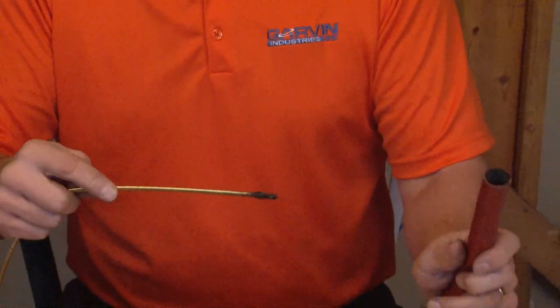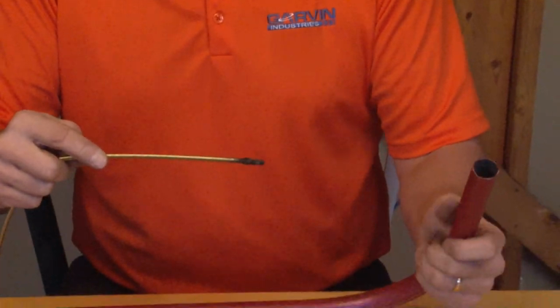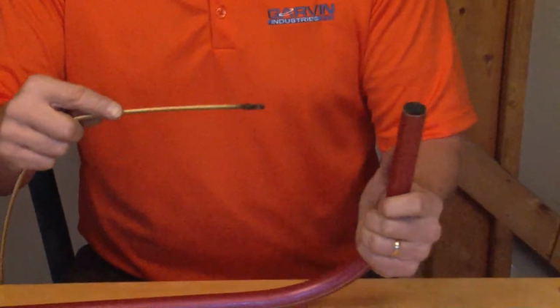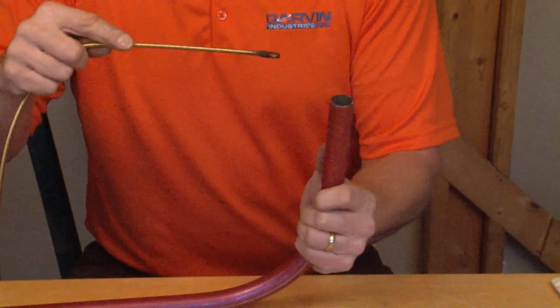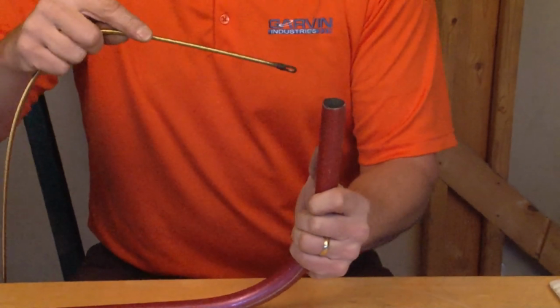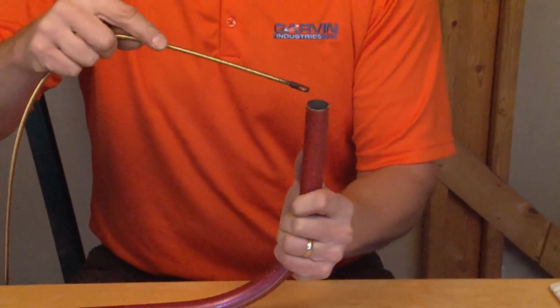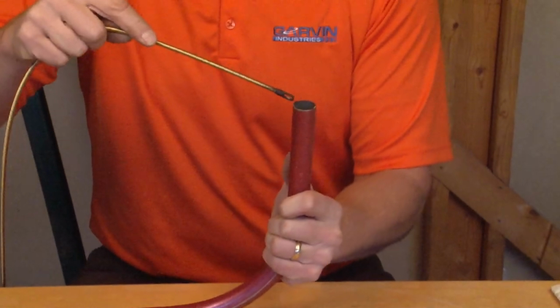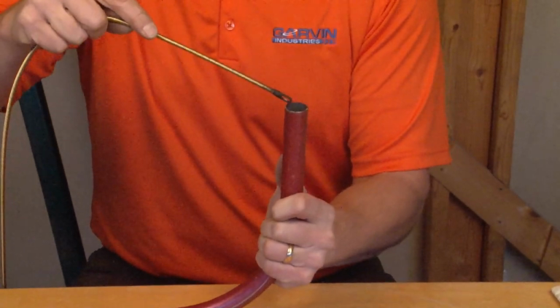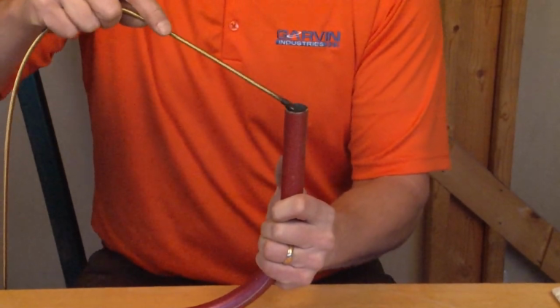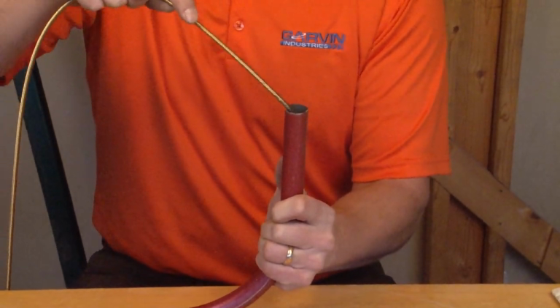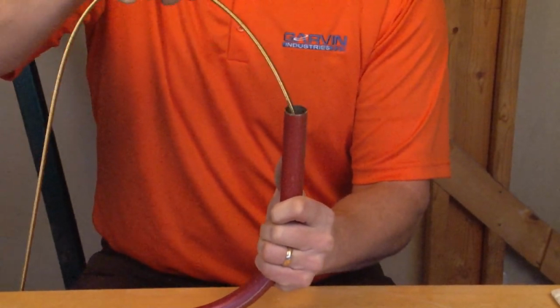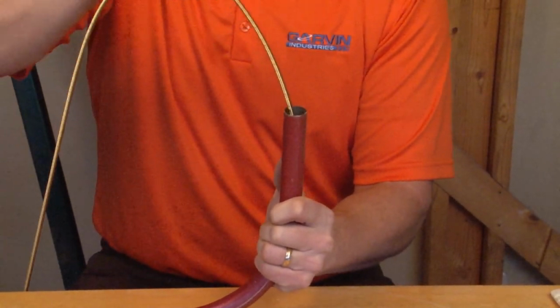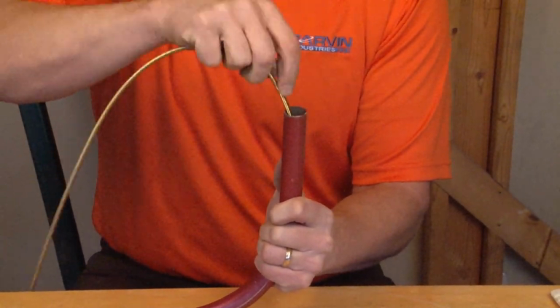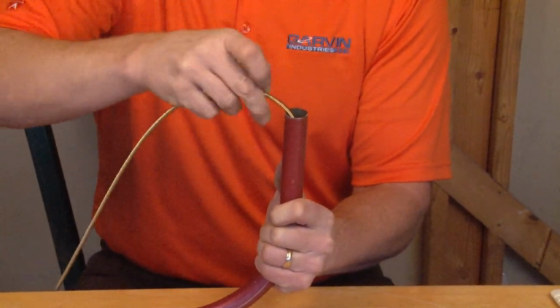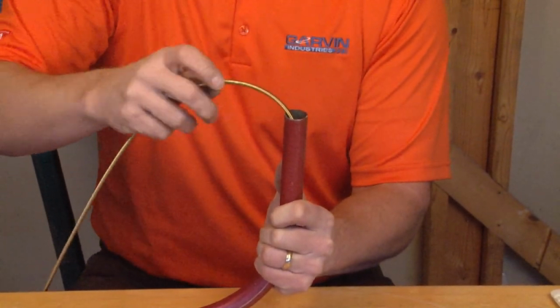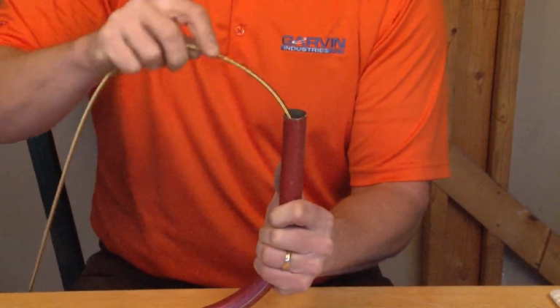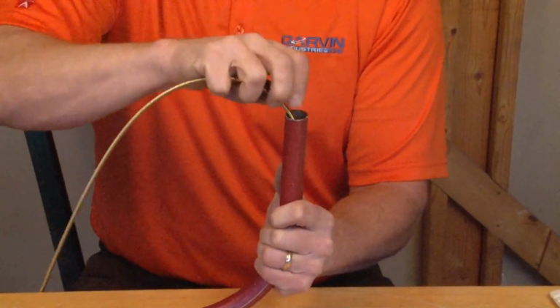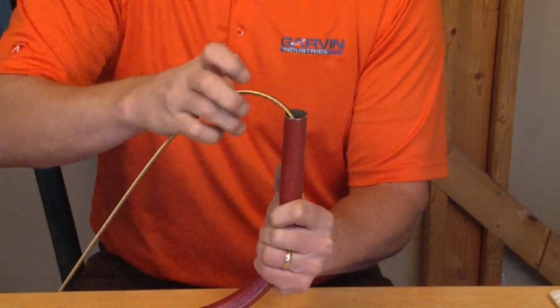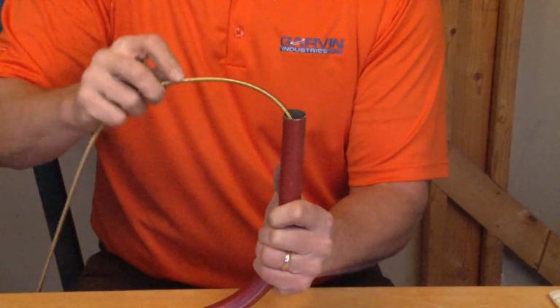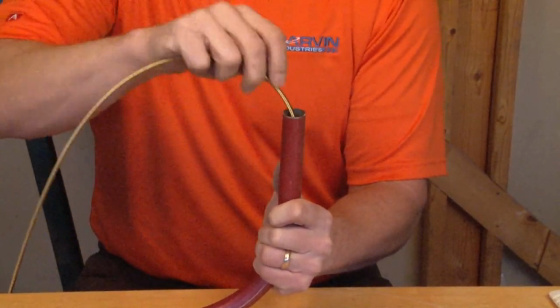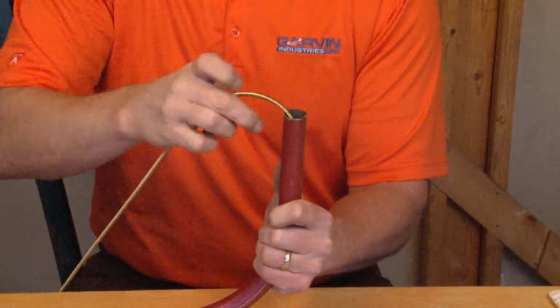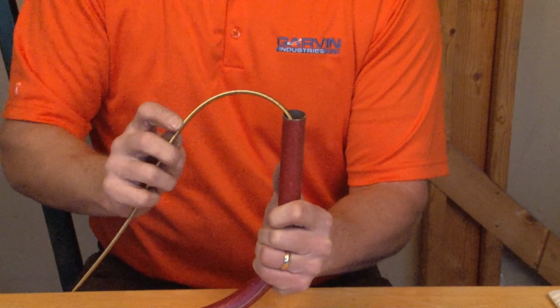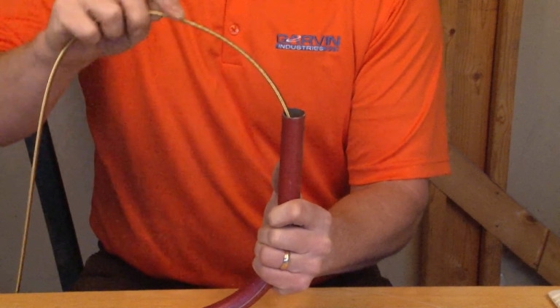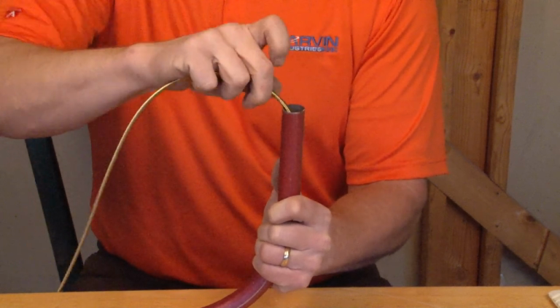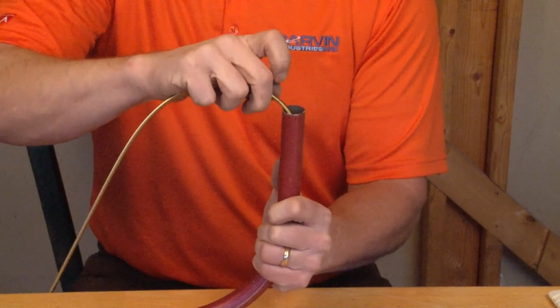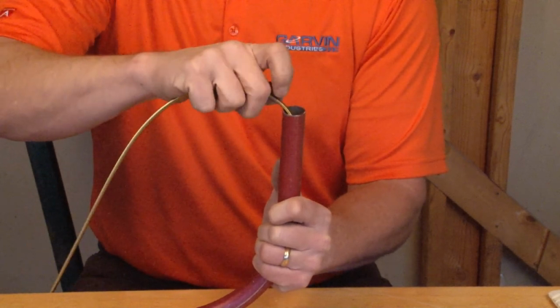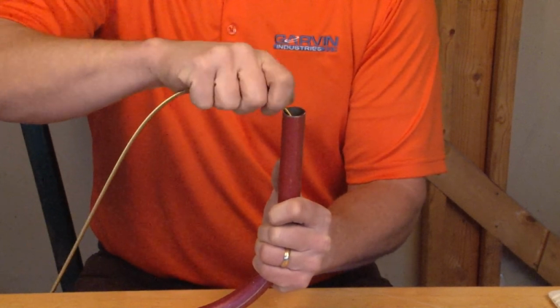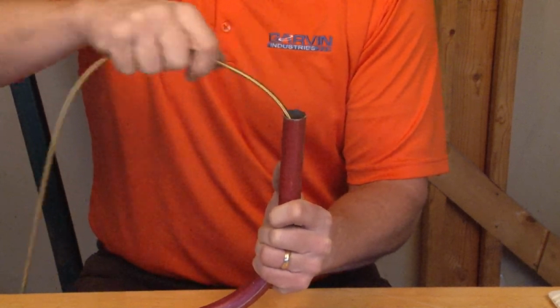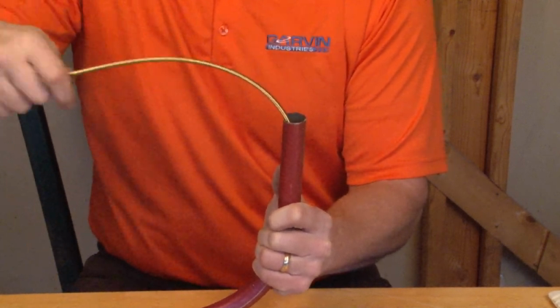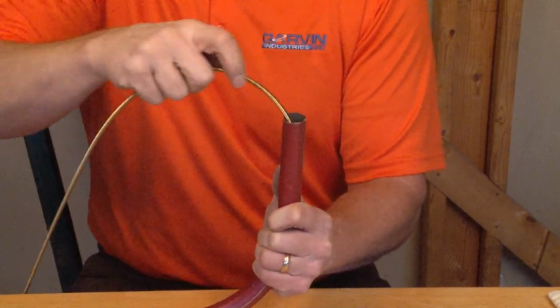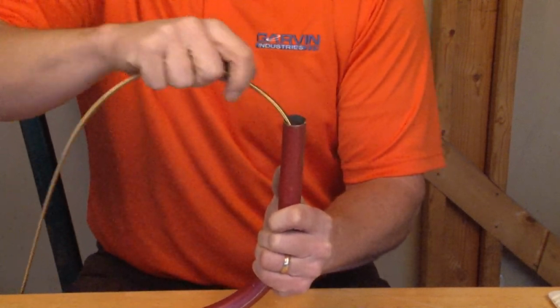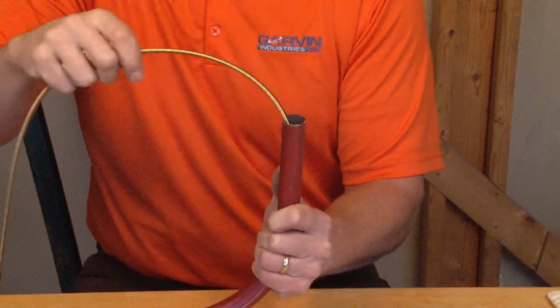For any sharp turns, you simply slide it into place, attach it to your wires, and pull them back.